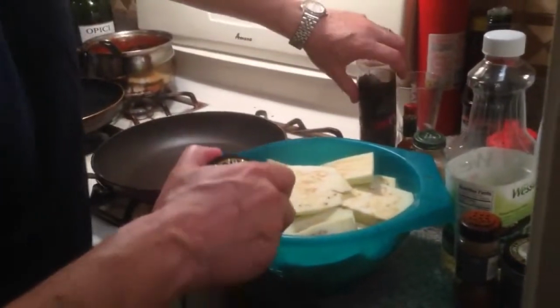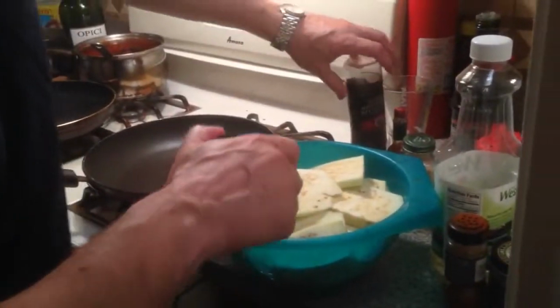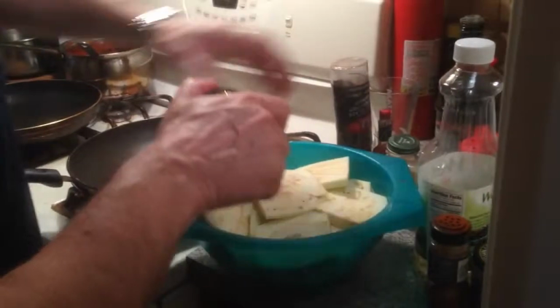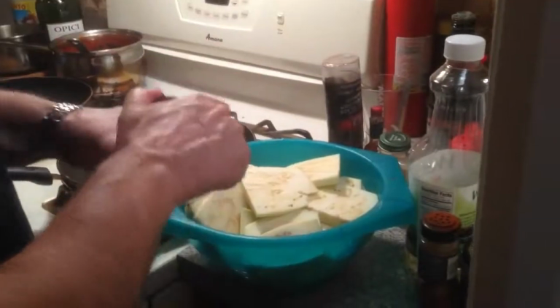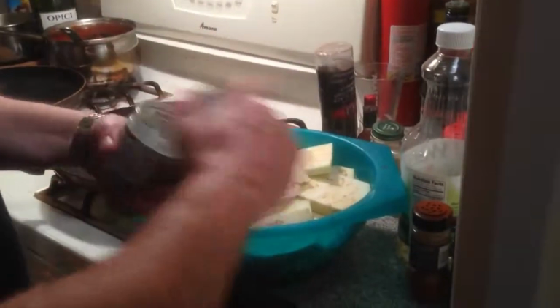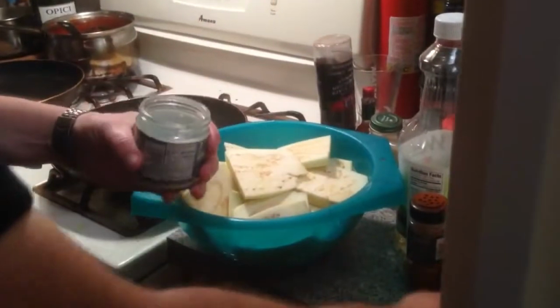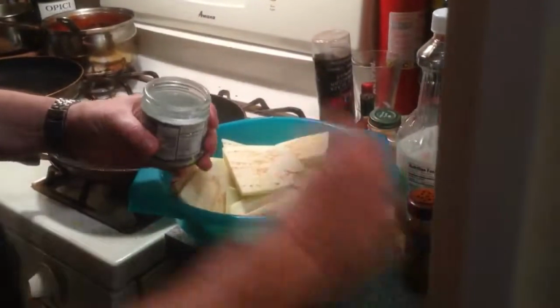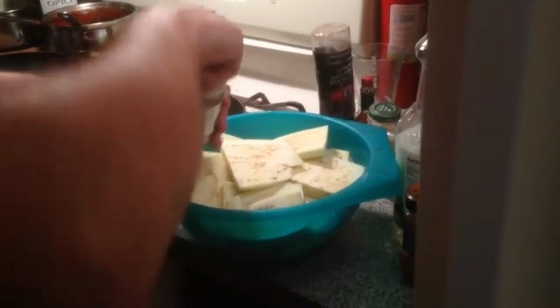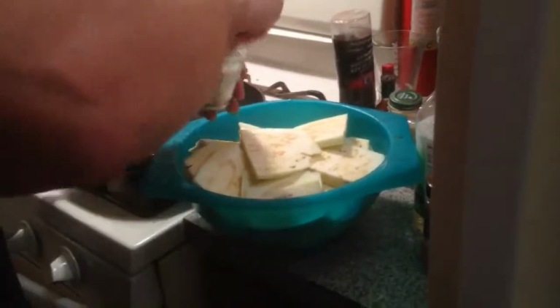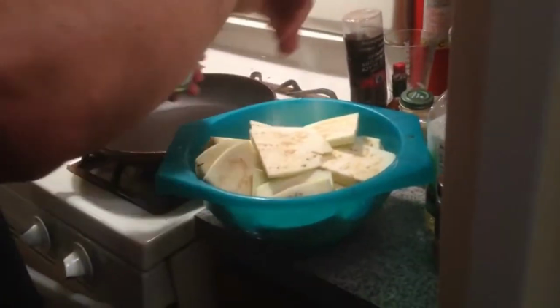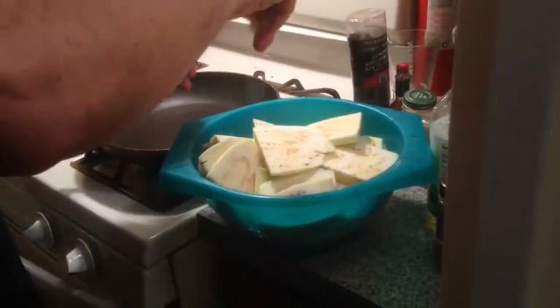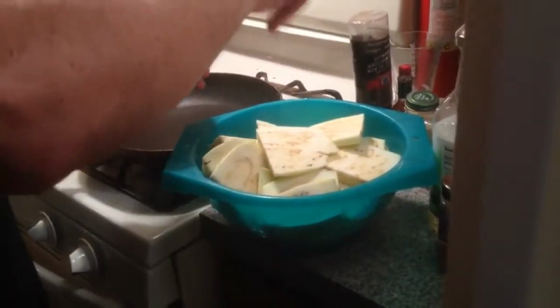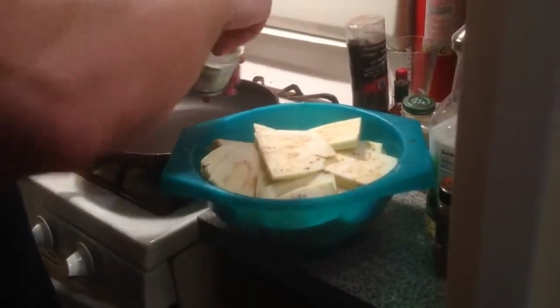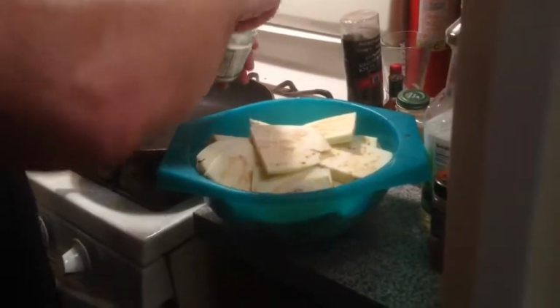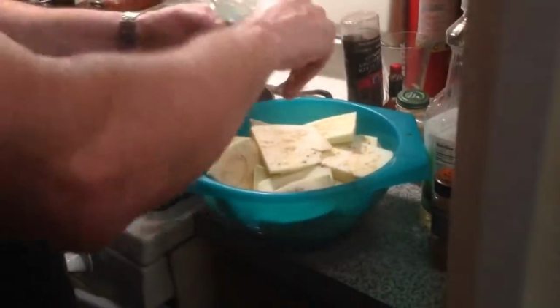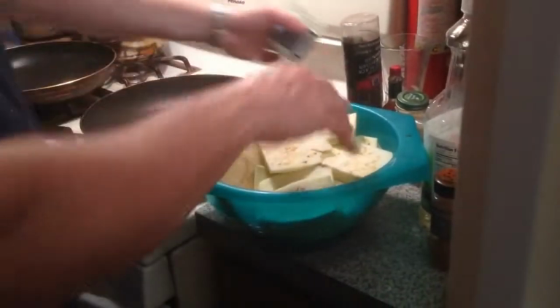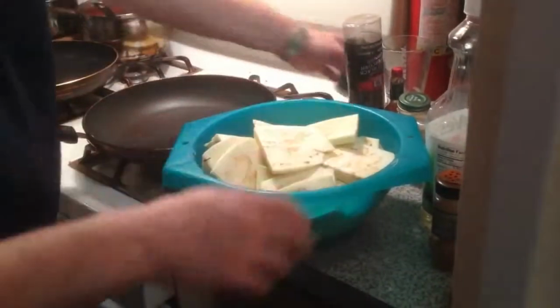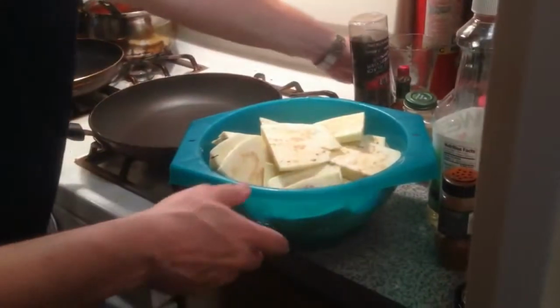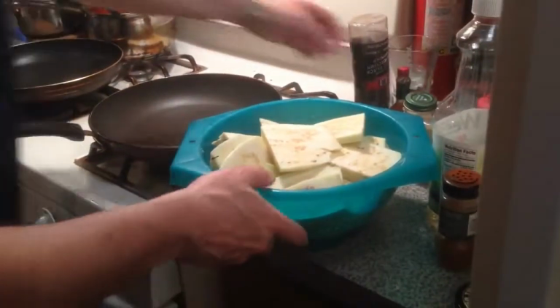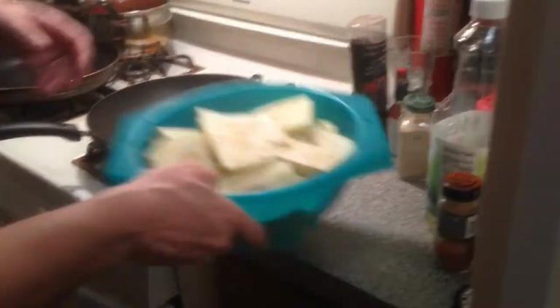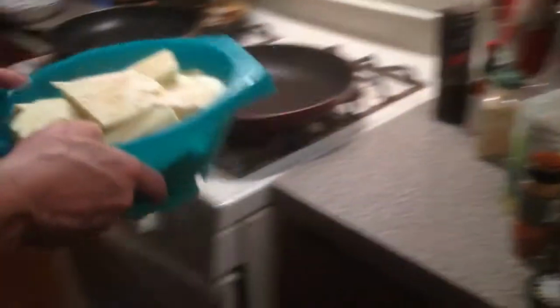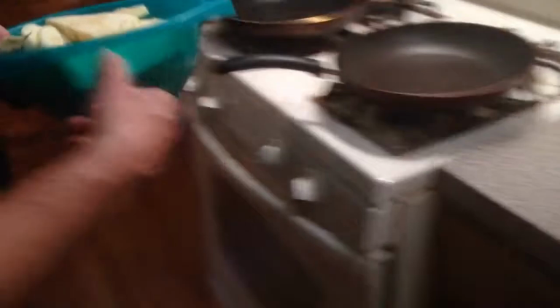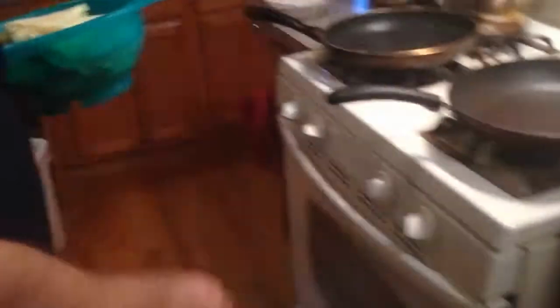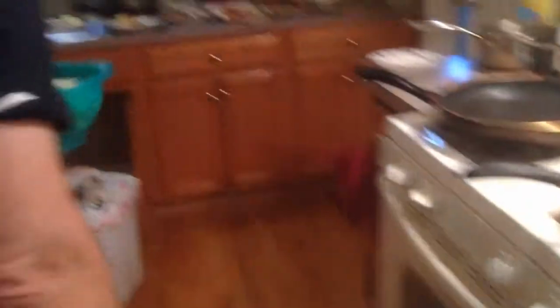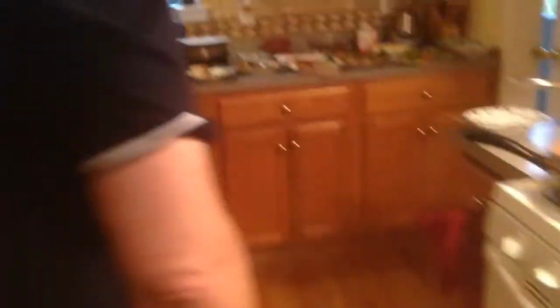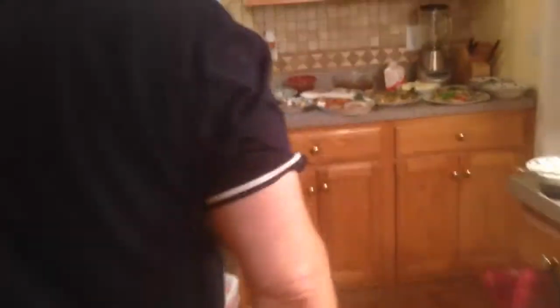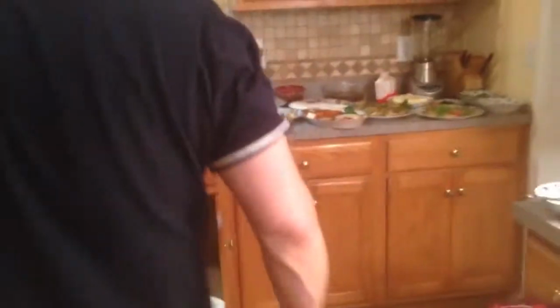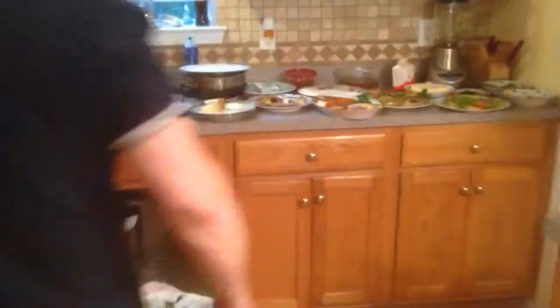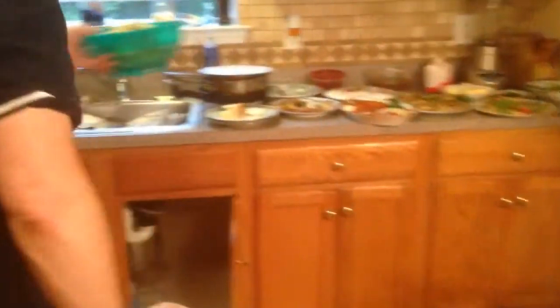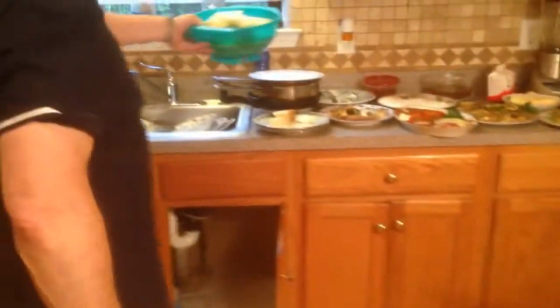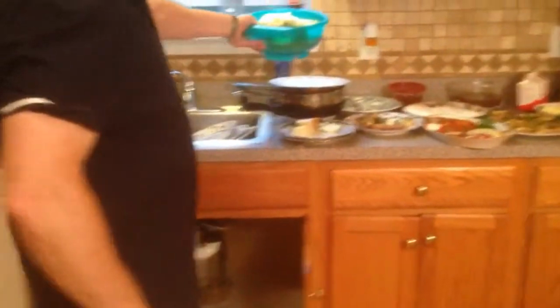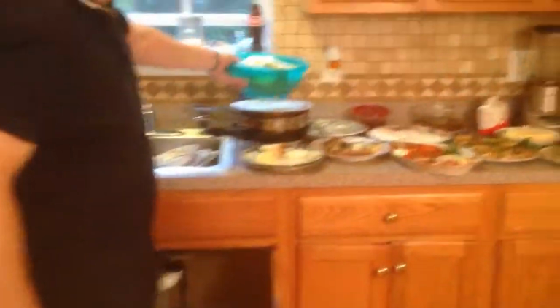So I'm gonna salt this, like that, and just let it hang out here for about an hour.